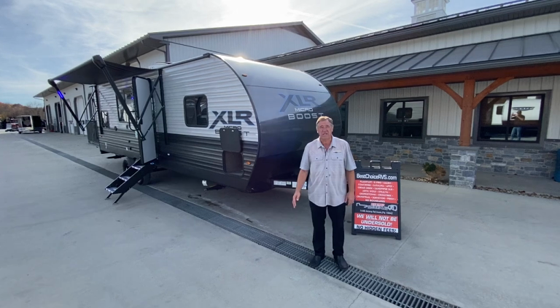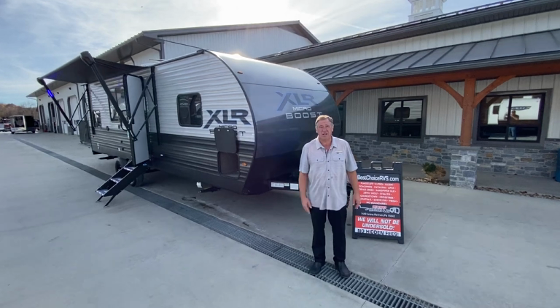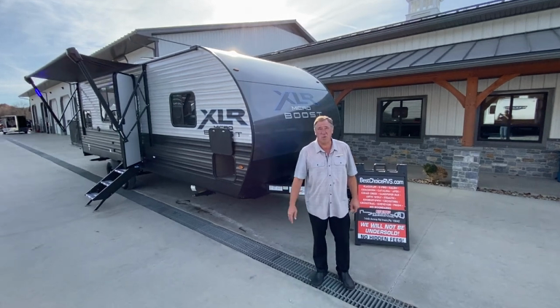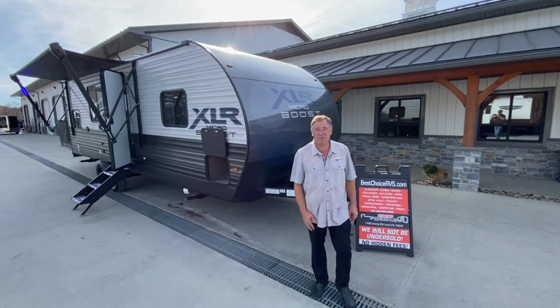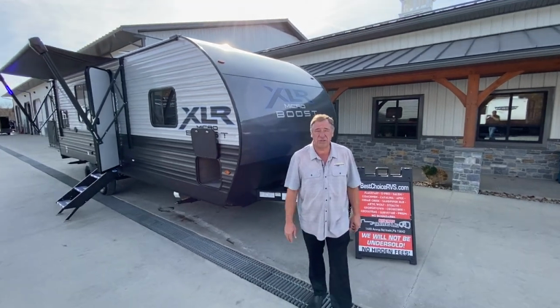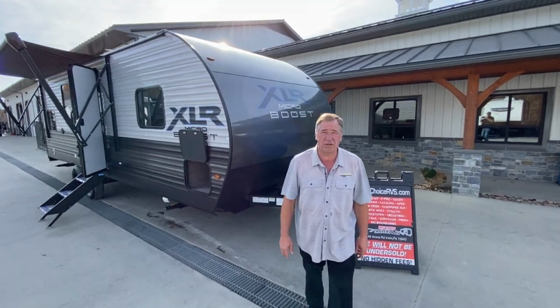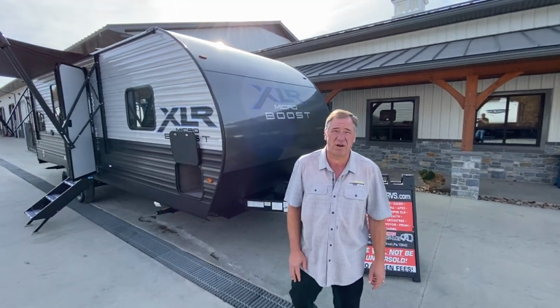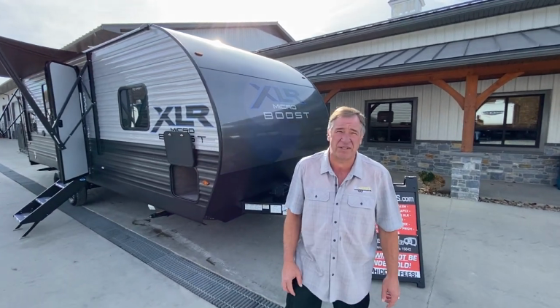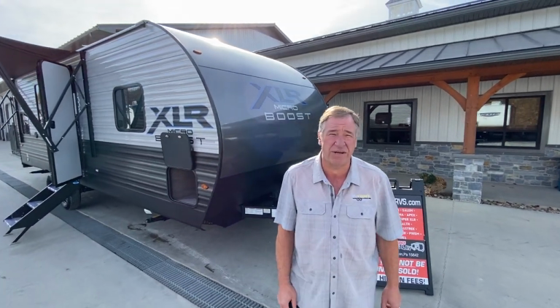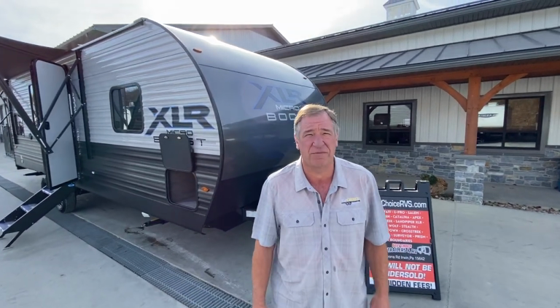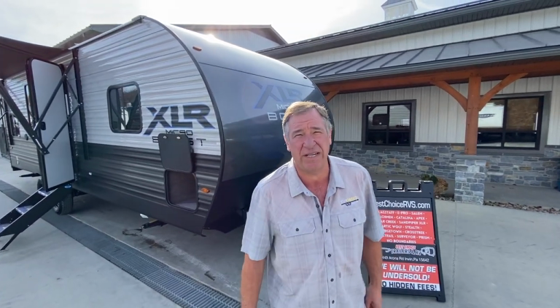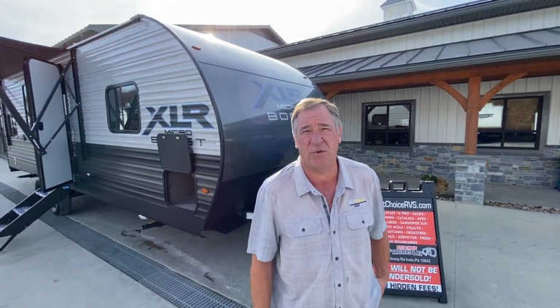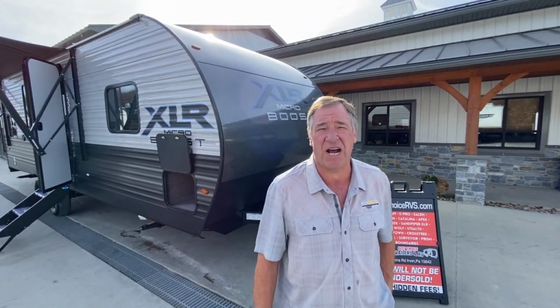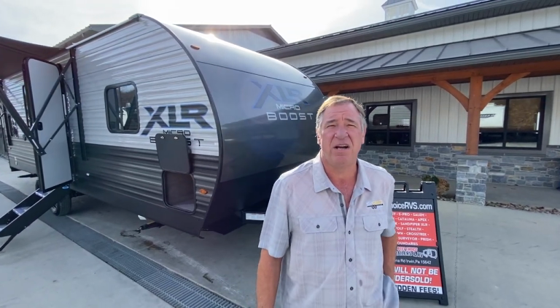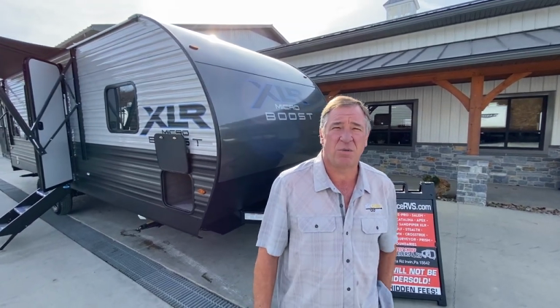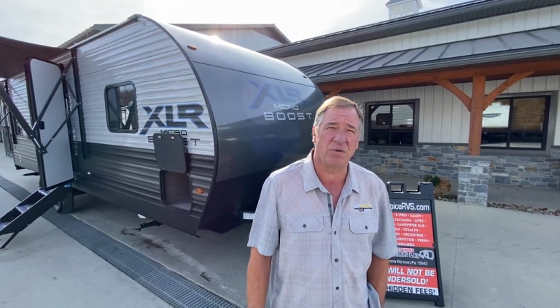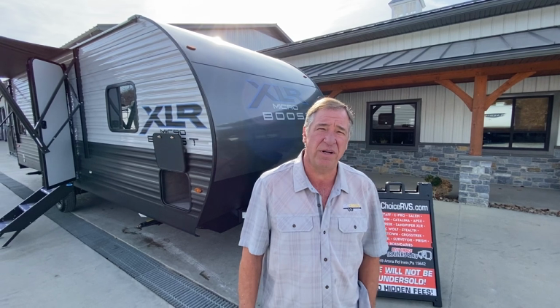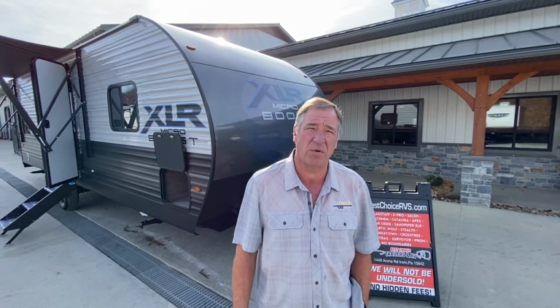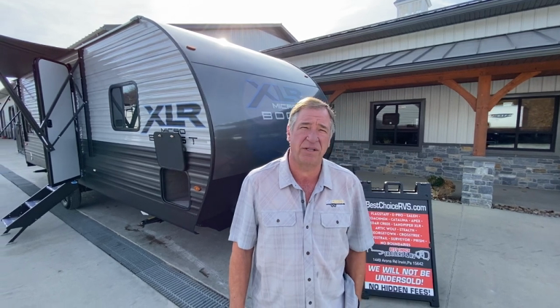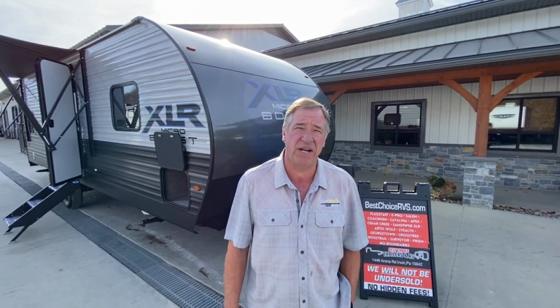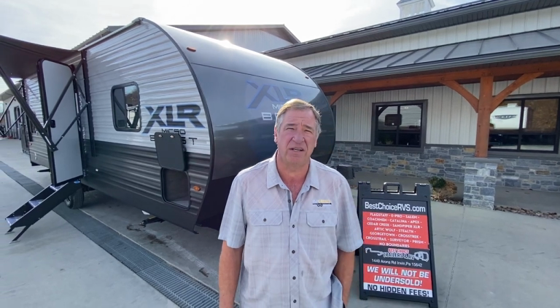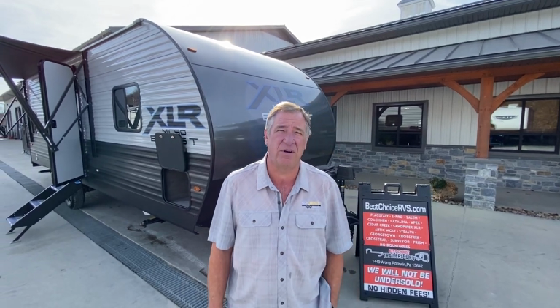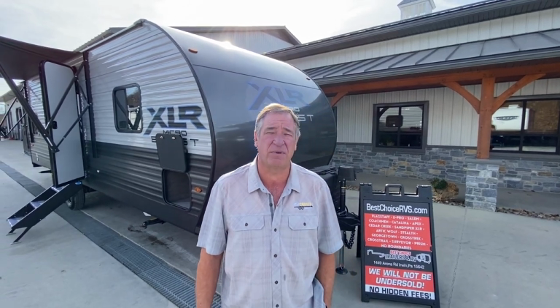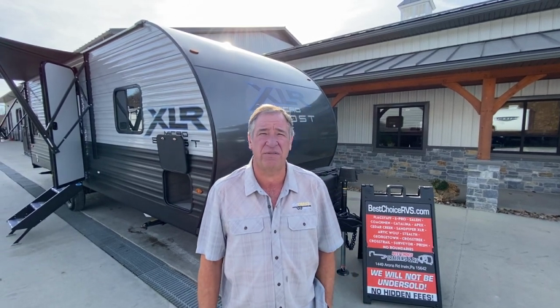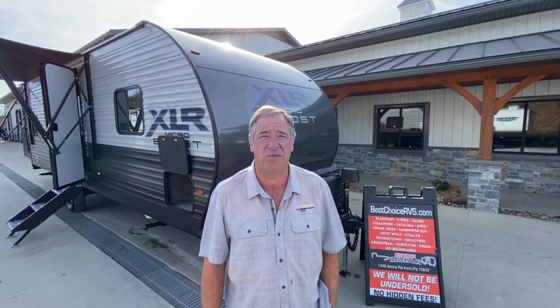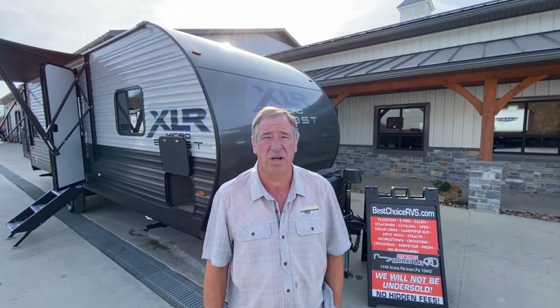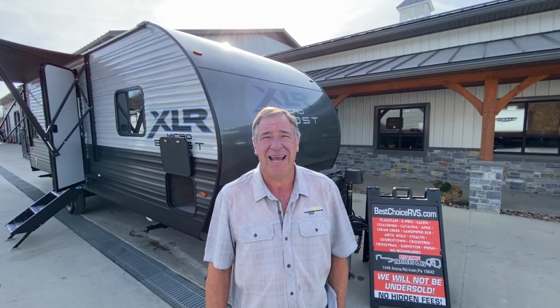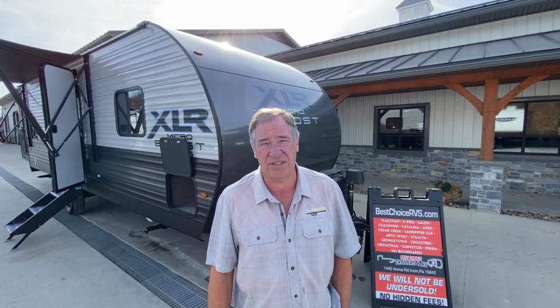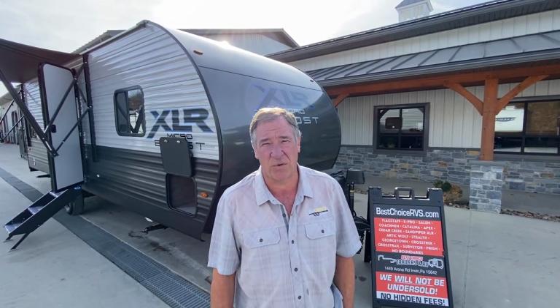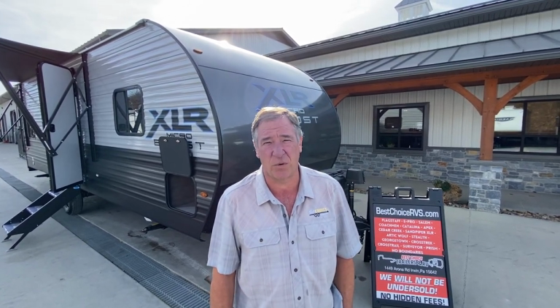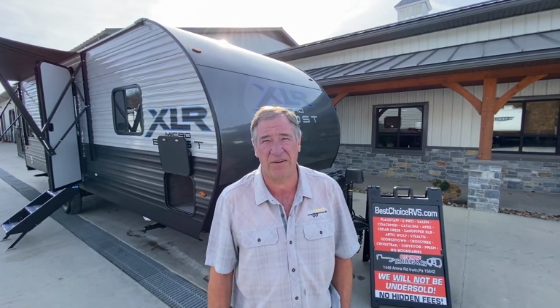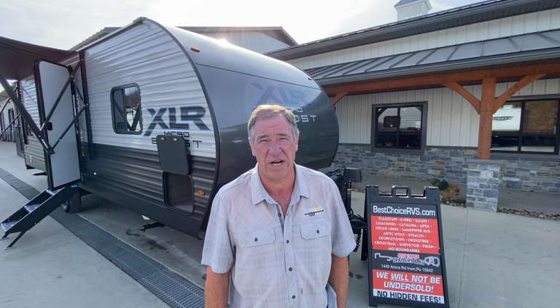Hello and welcome to Best Choice Trailers and RVs, located at 1449 Arona Road in Irwin, Pennsylvania. Phone number 724-864-1449.